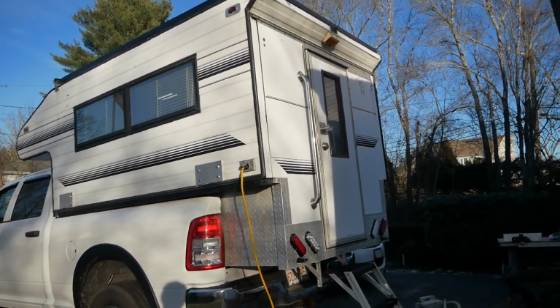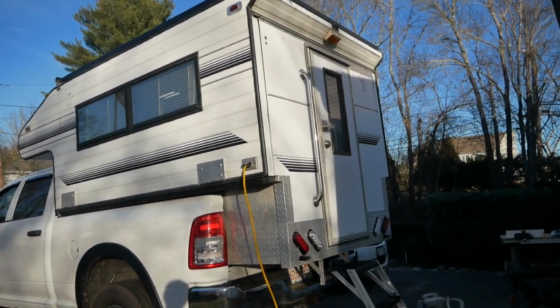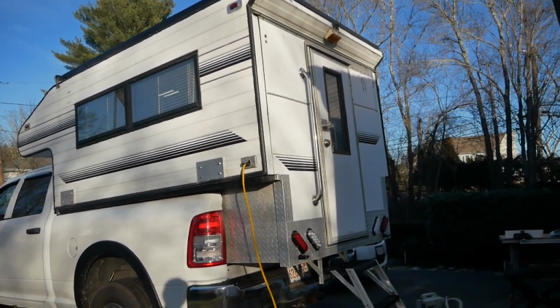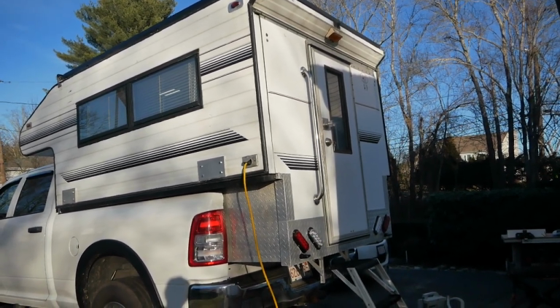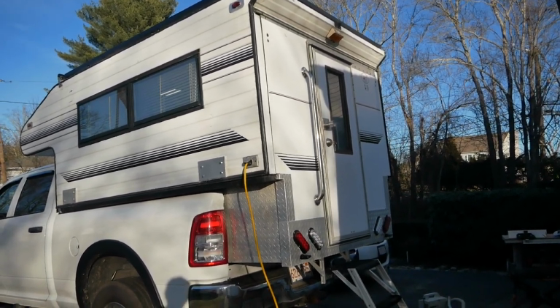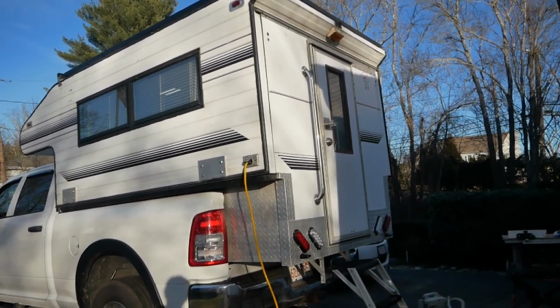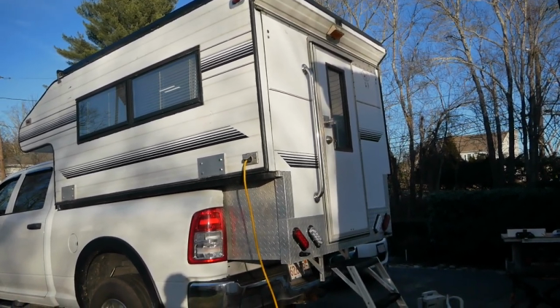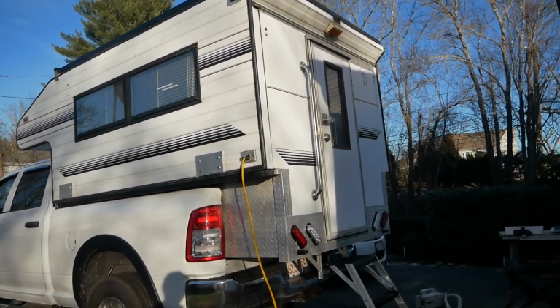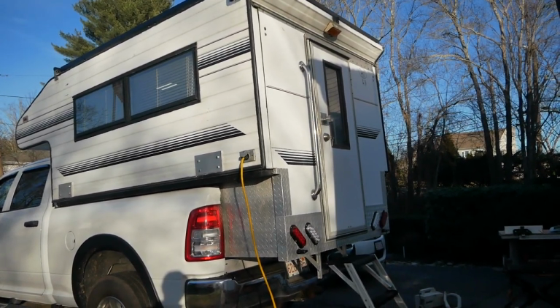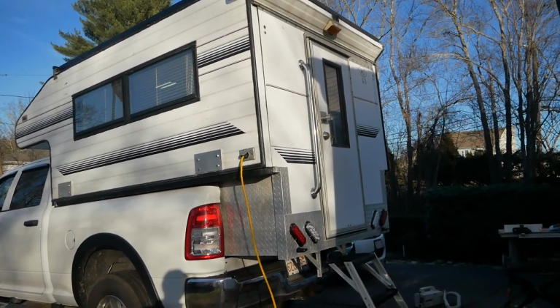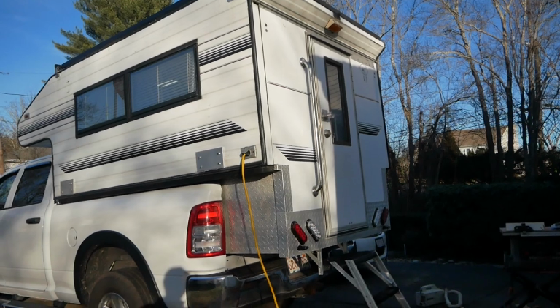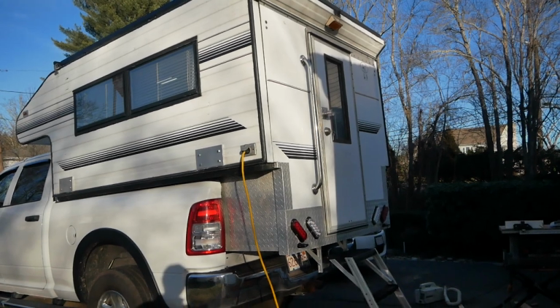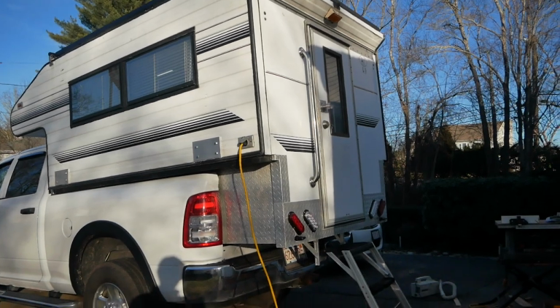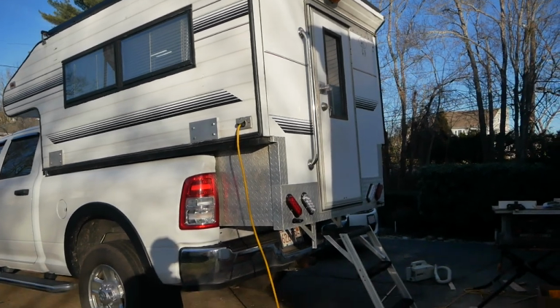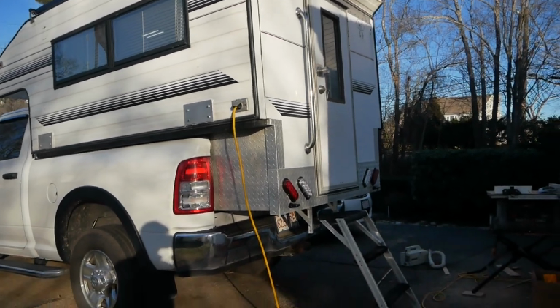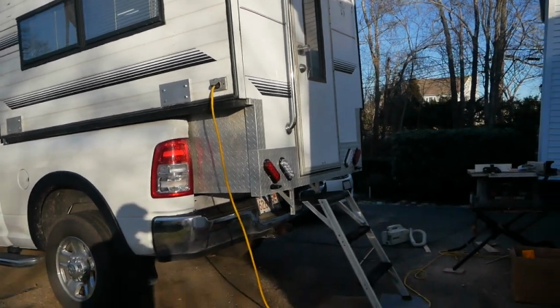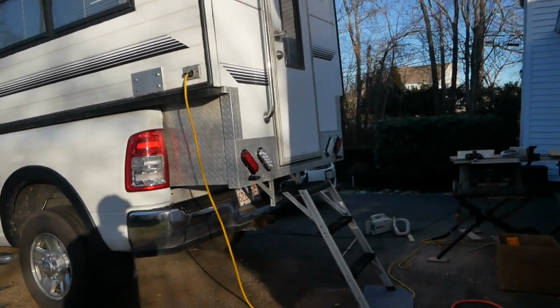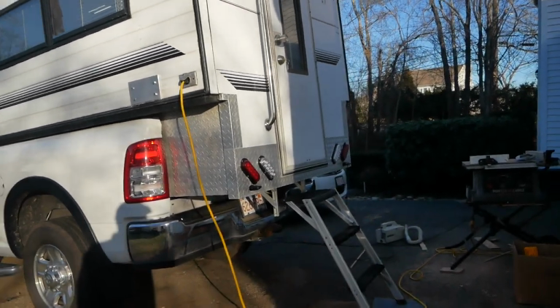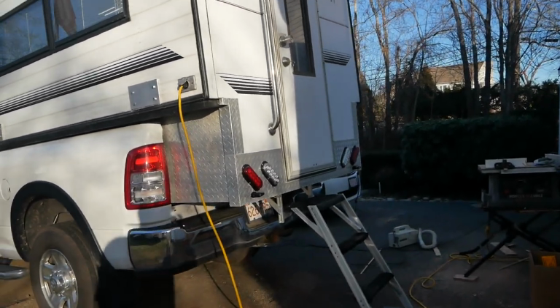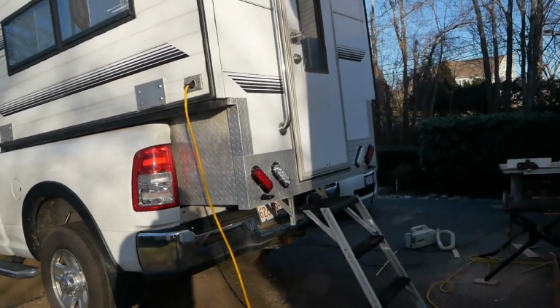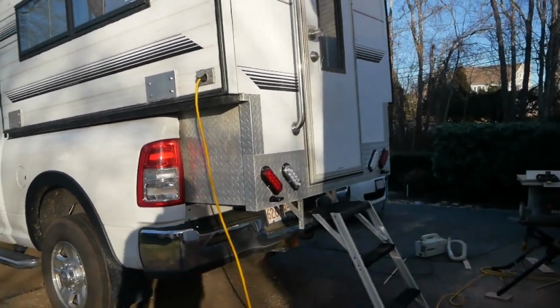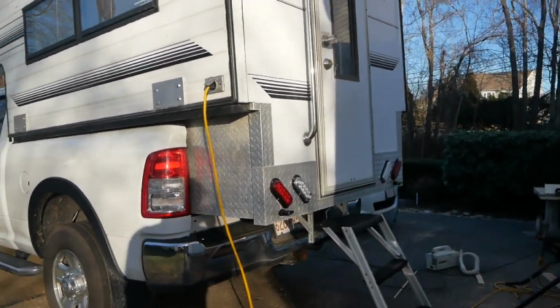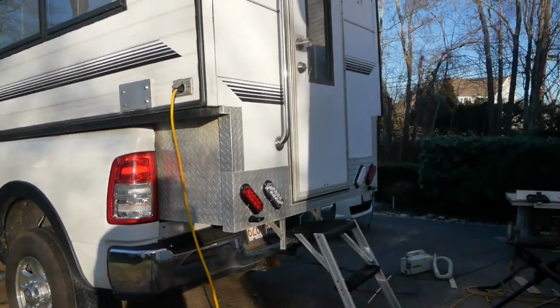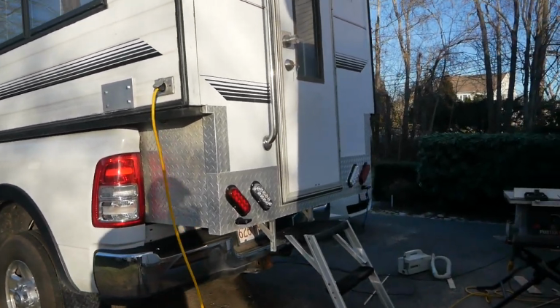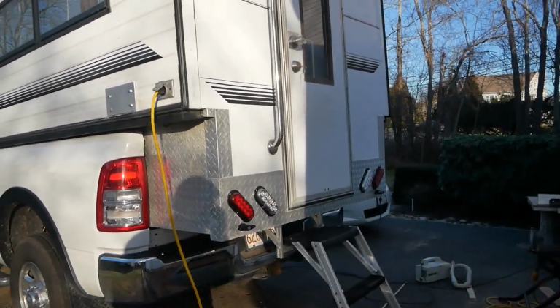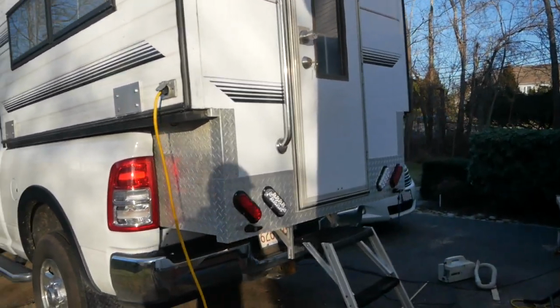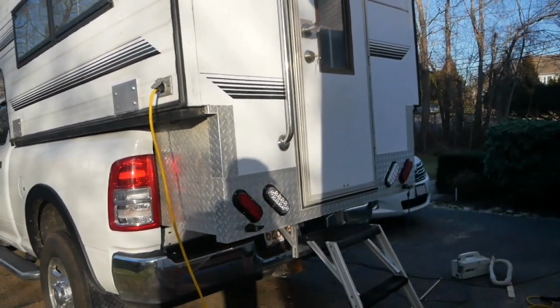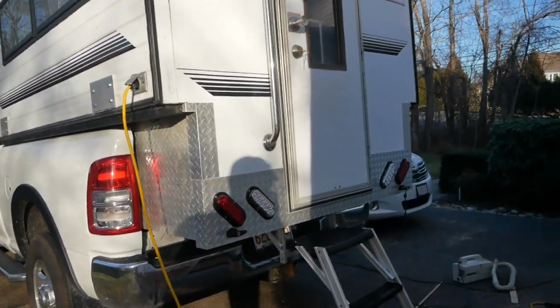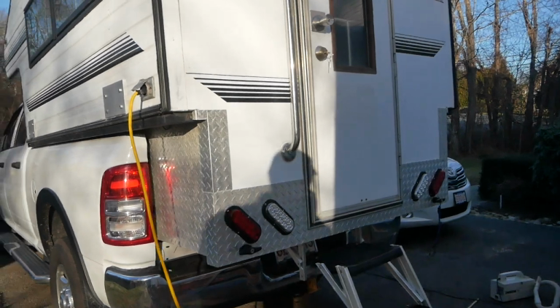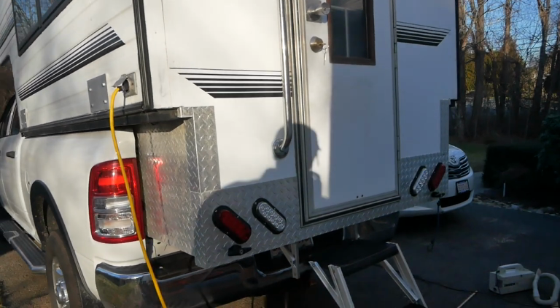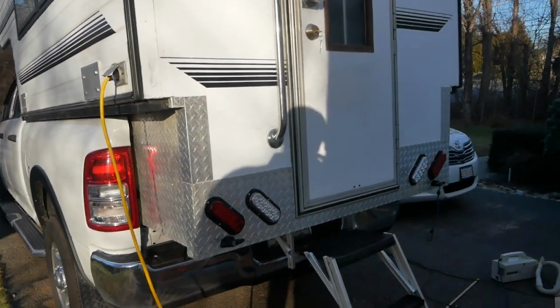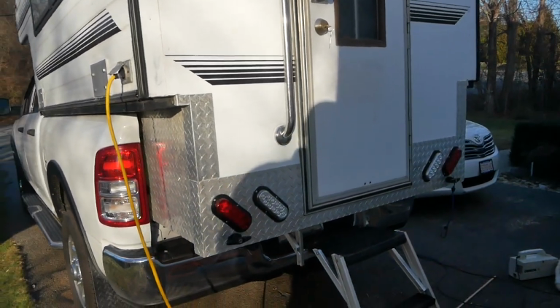They've converted a tractor from gasoline to electric and if you've been on my website you know I'm all about that.